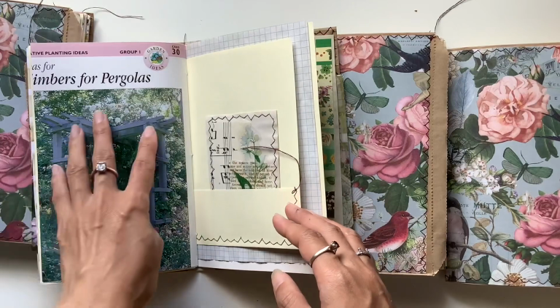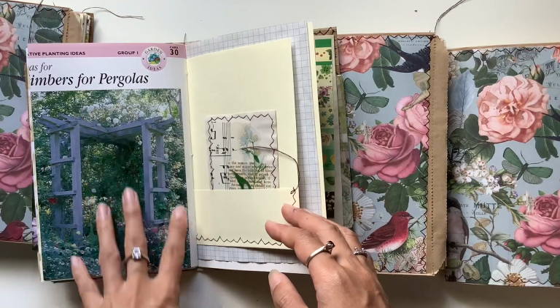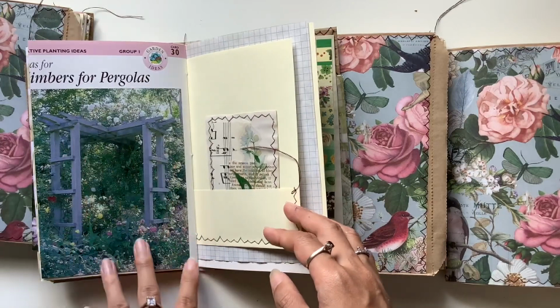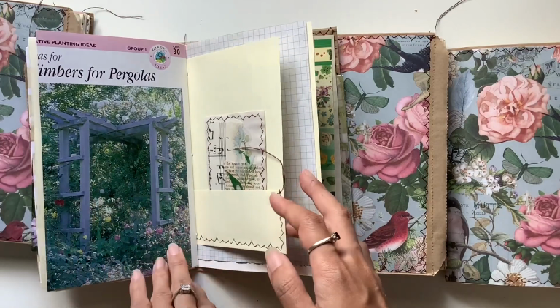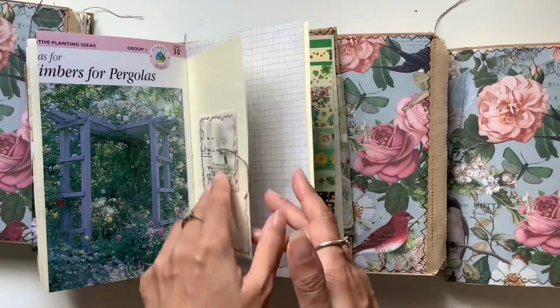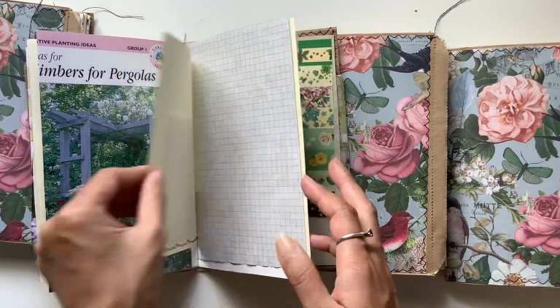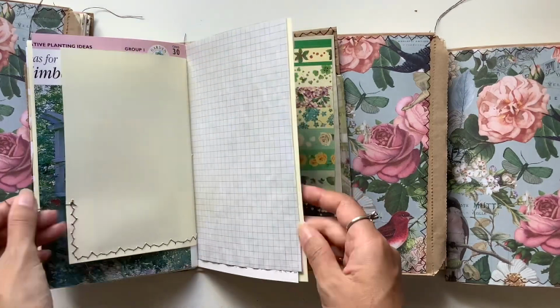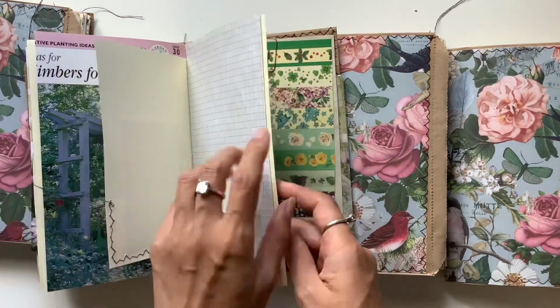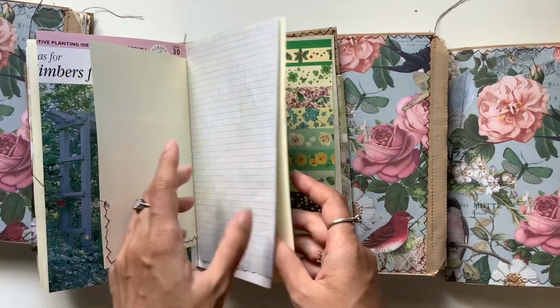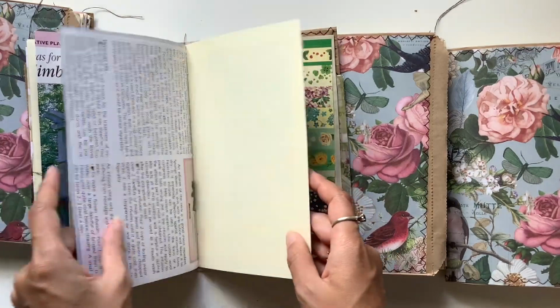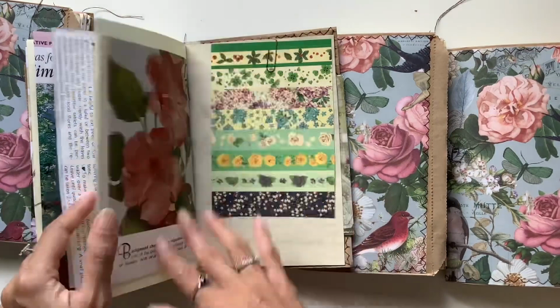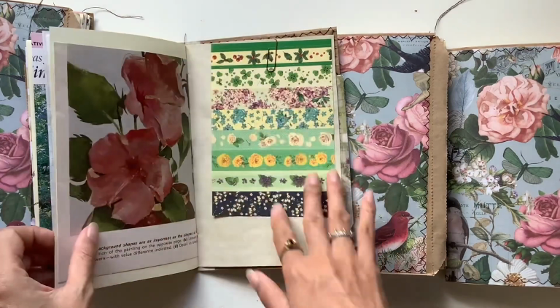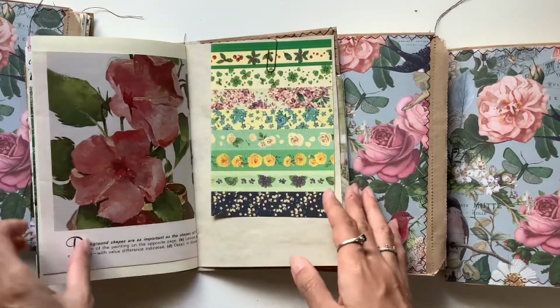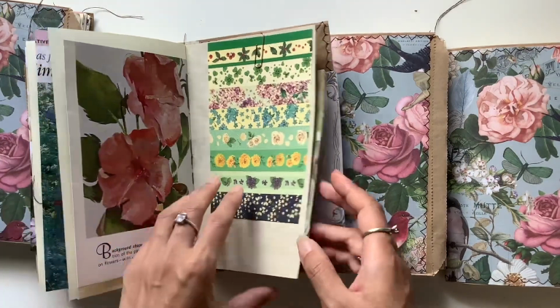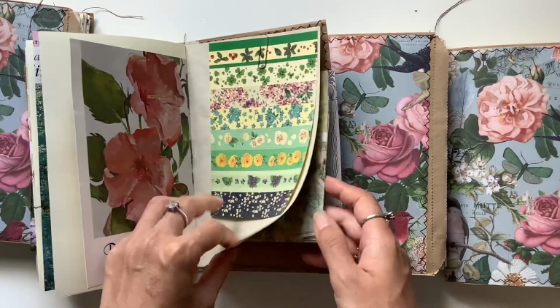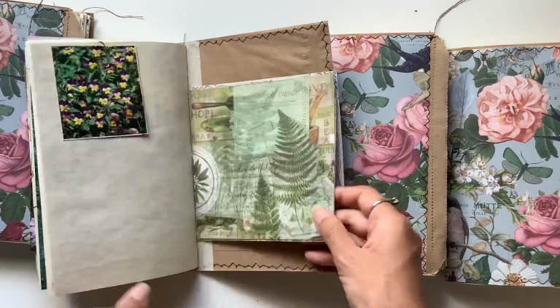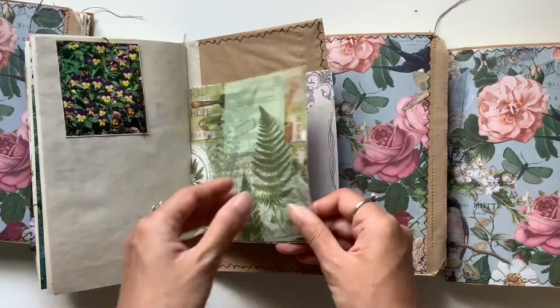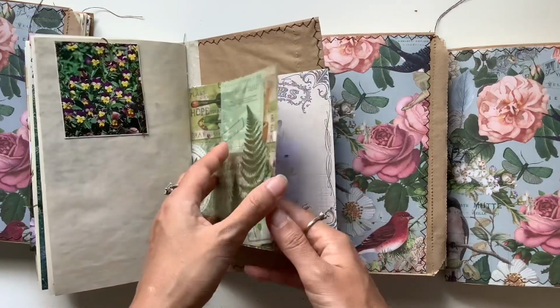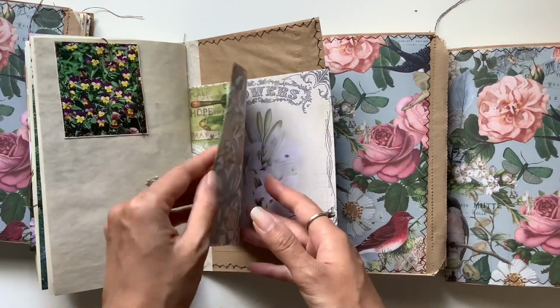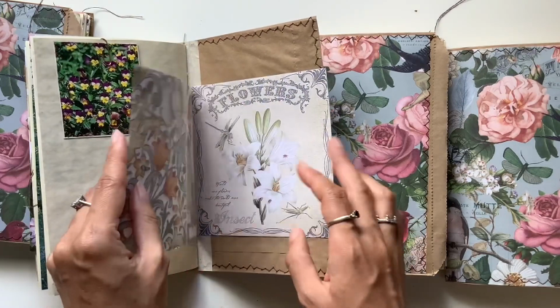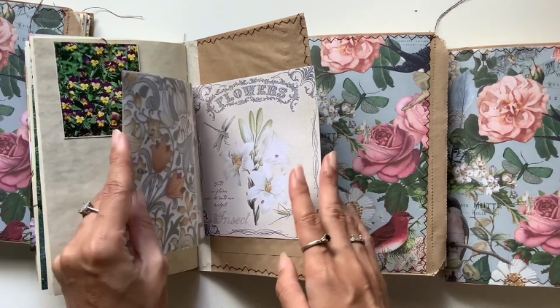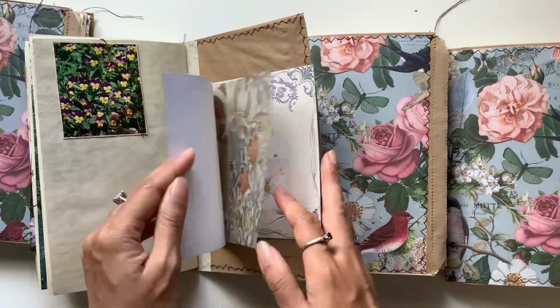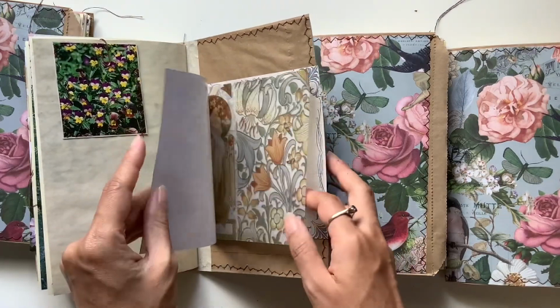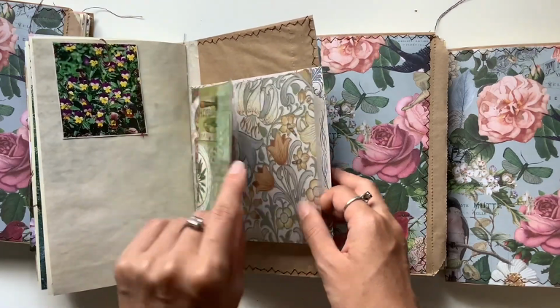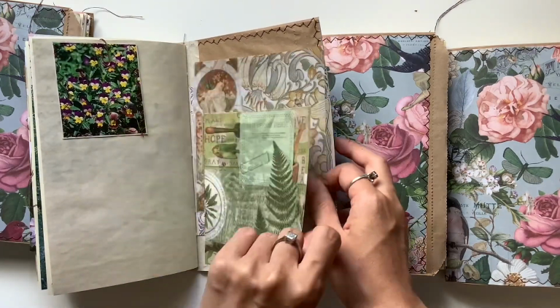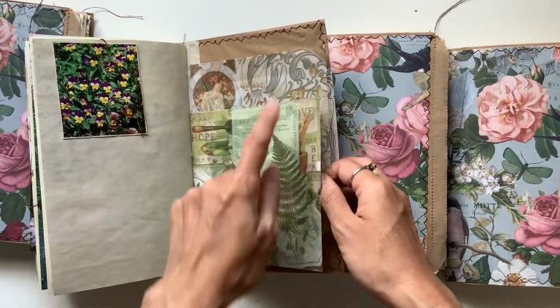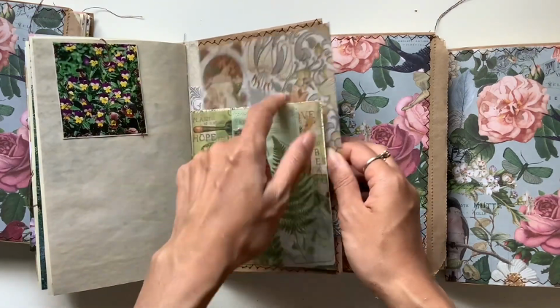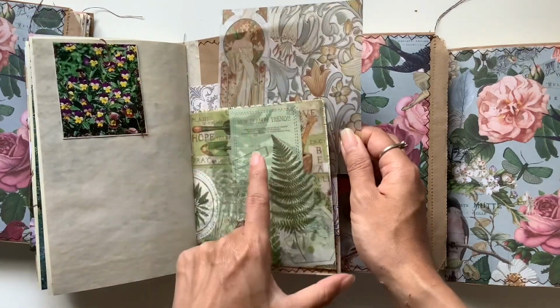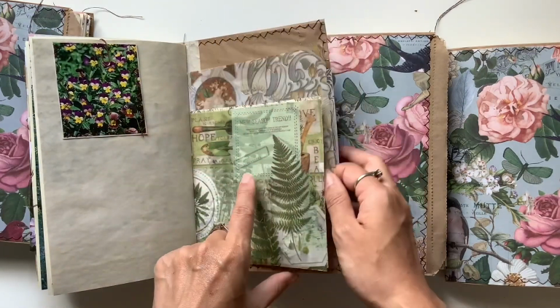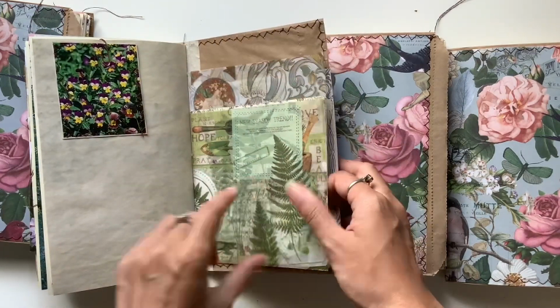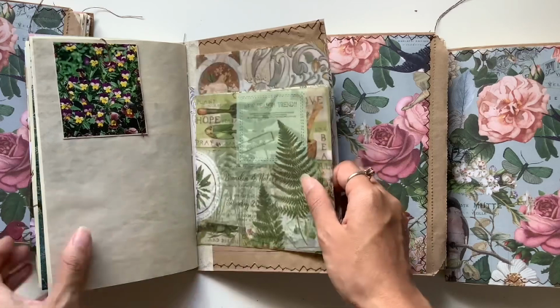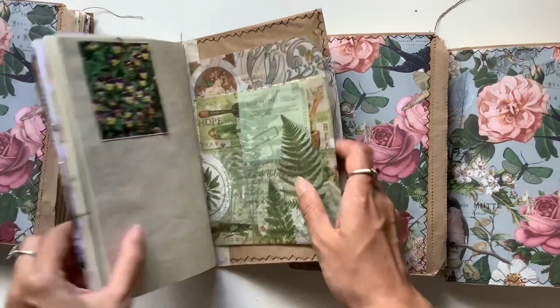Isn't that stunning? Oh my goodness — love that. Lots of different colours here. And beautiful papers here. I've tried to put more of the yellow ones into this one.